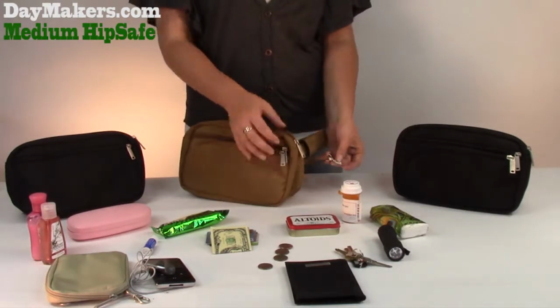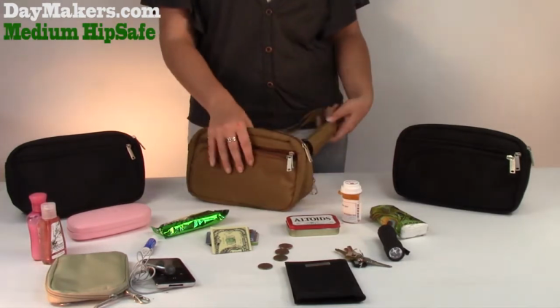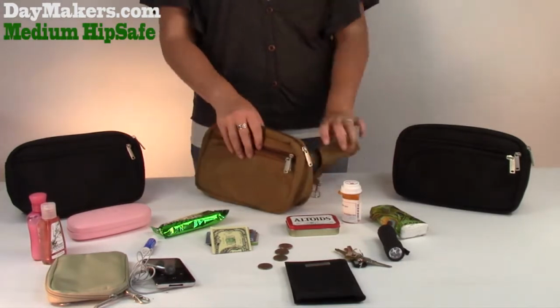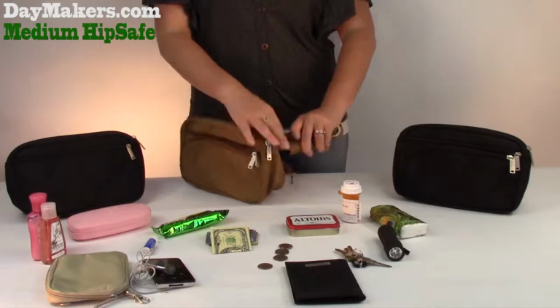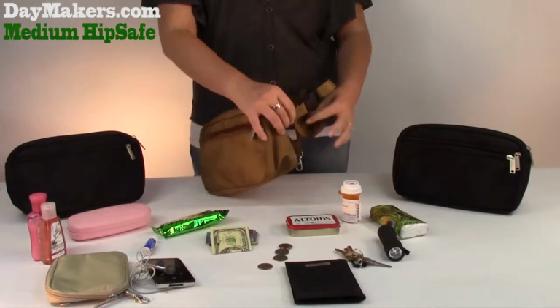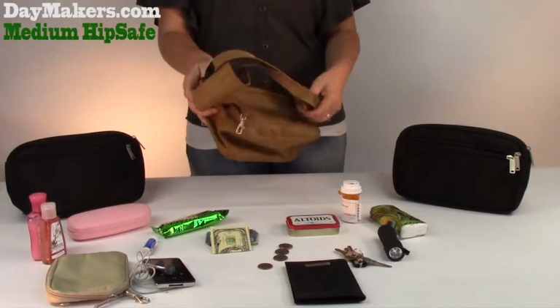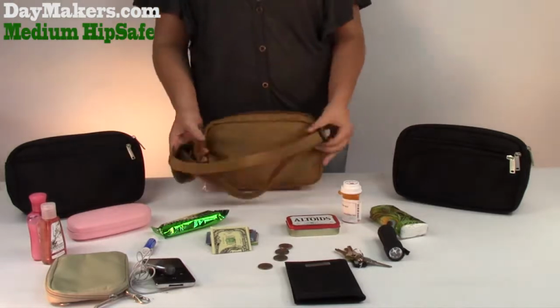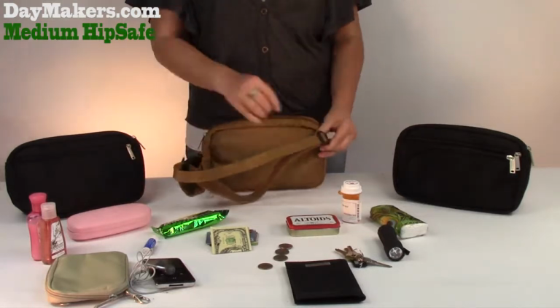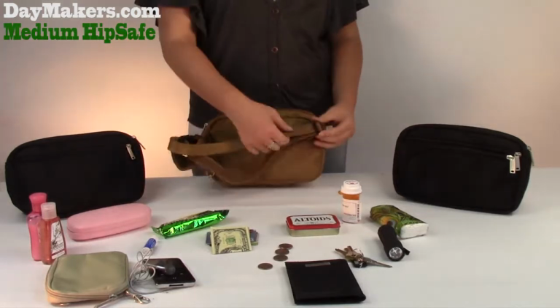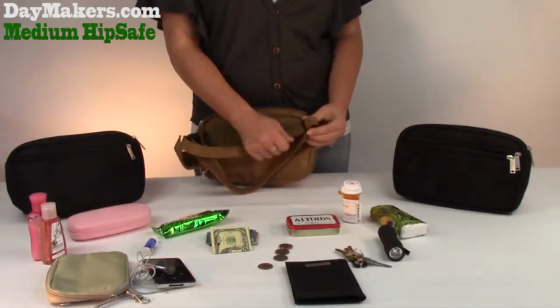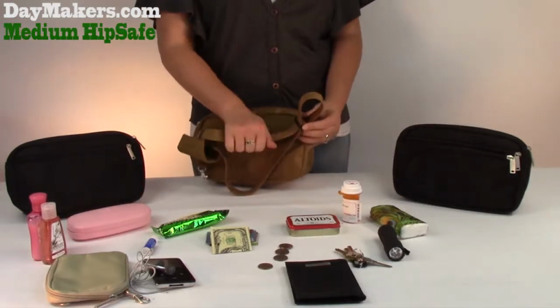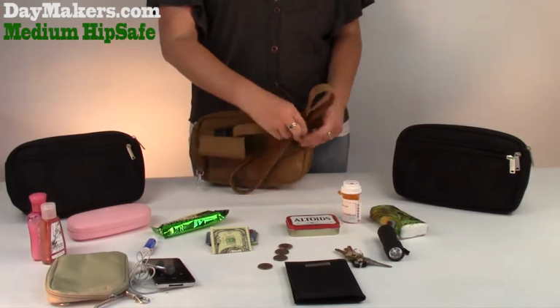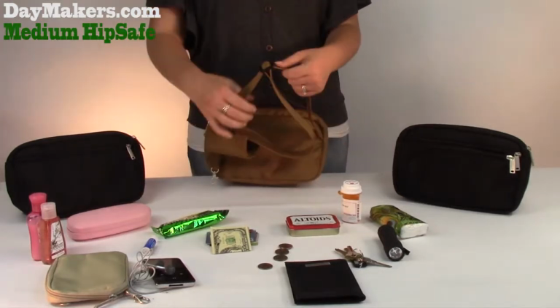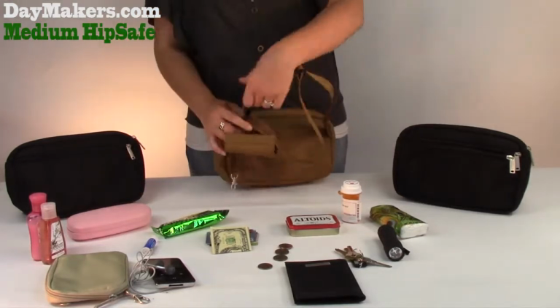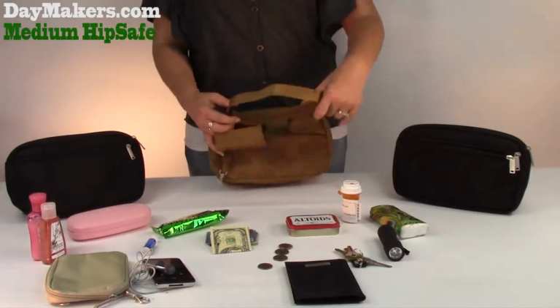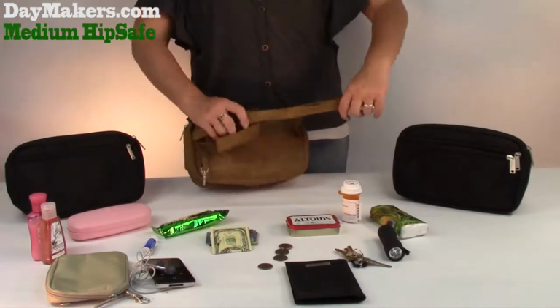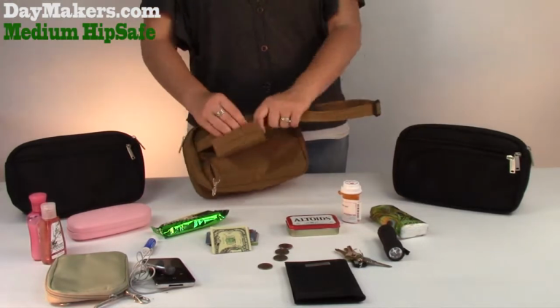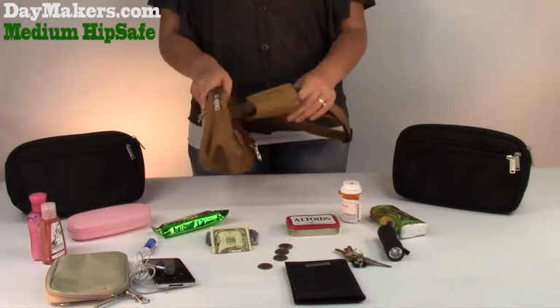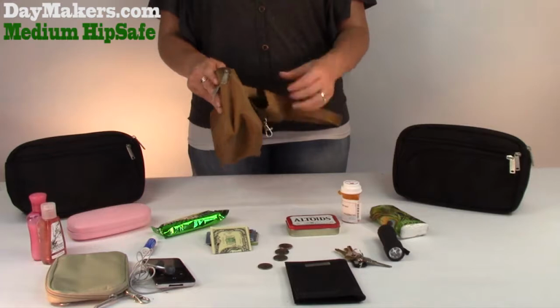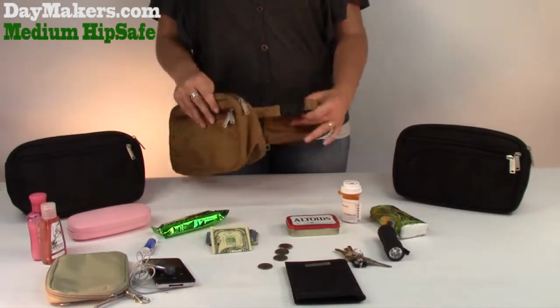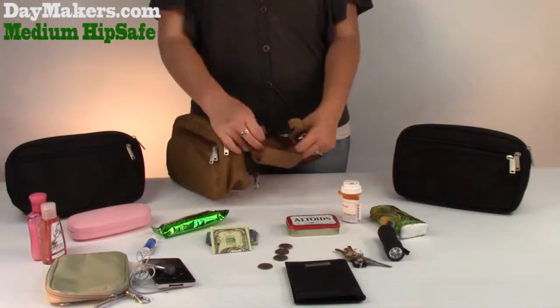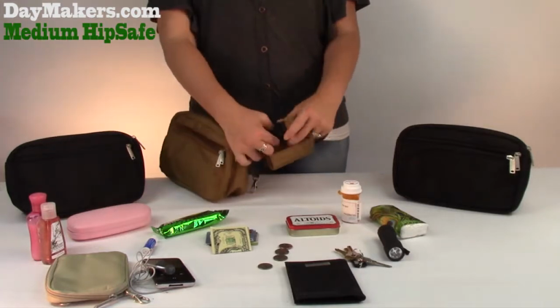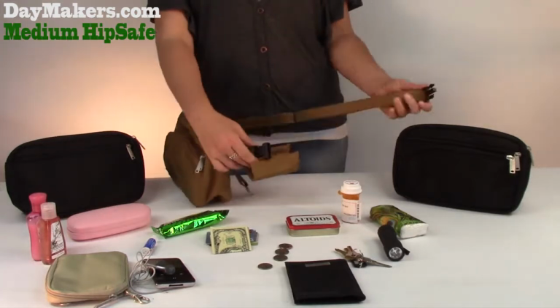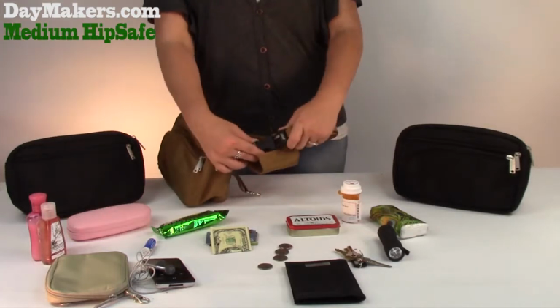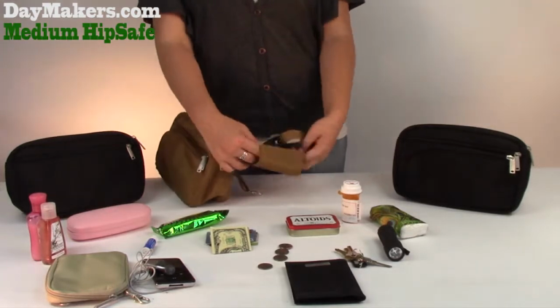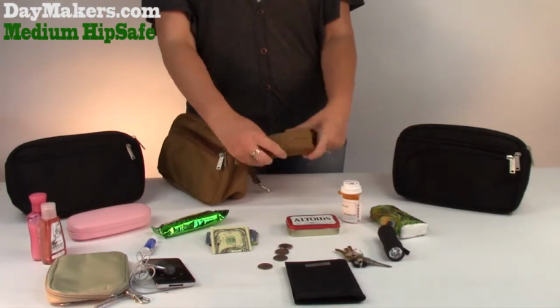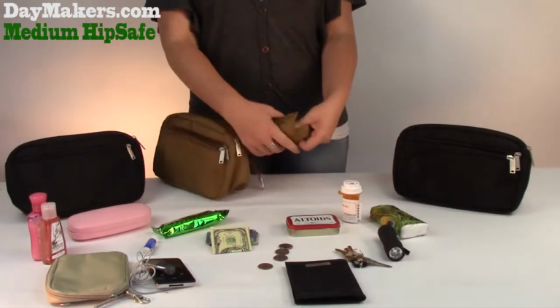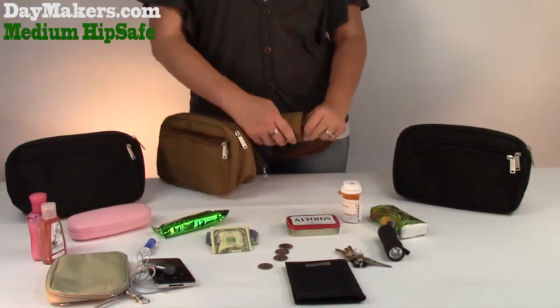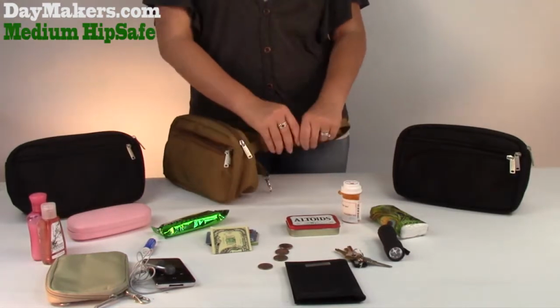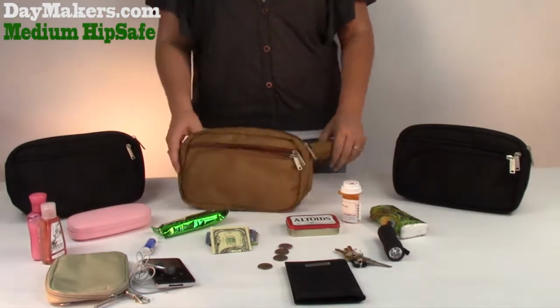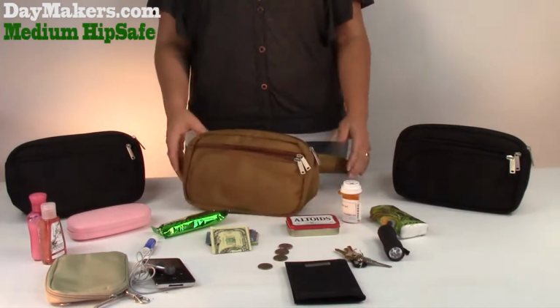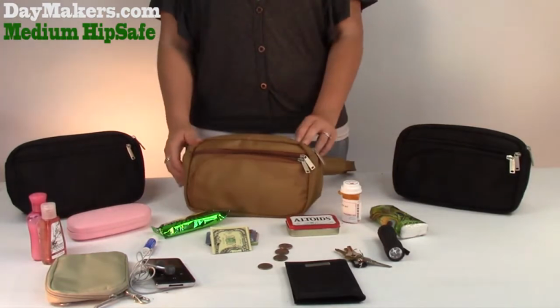The slice-proof waist strap is embedded with steel cables. It is adjustable and the strap is one piece, sewn through the bag for ultimate durability. Our buckle security wrap stops bag snatchers from being able to unbuckle your bag.